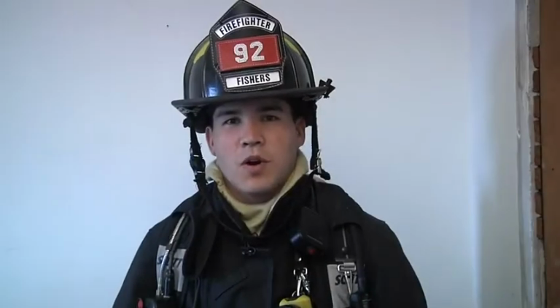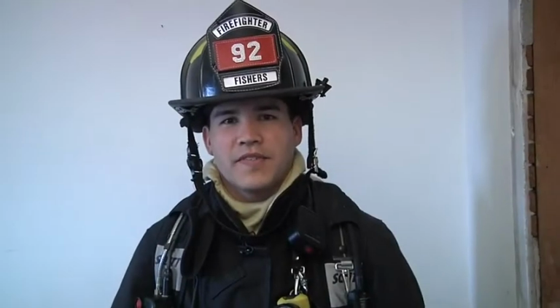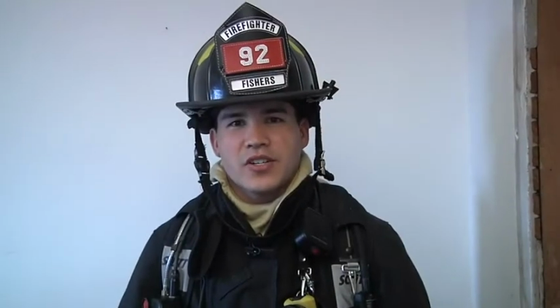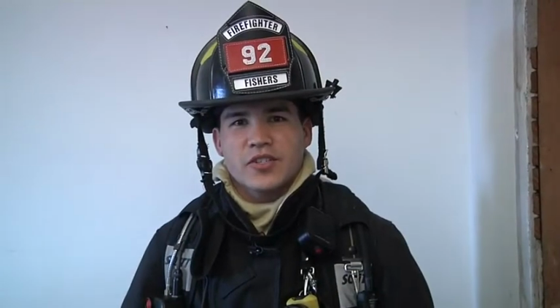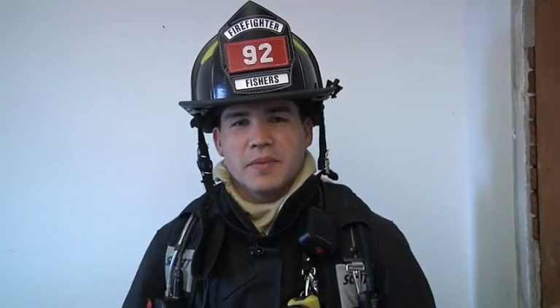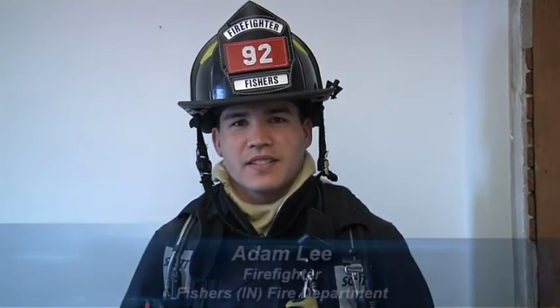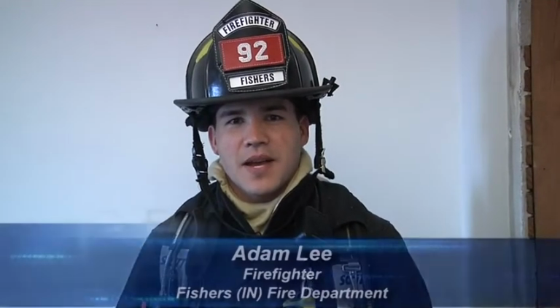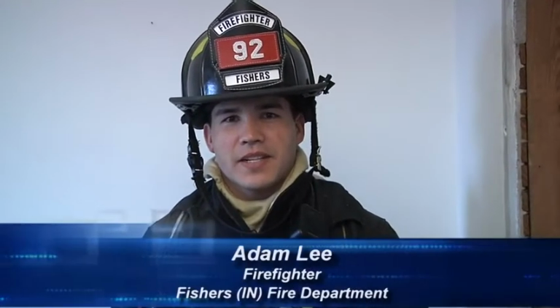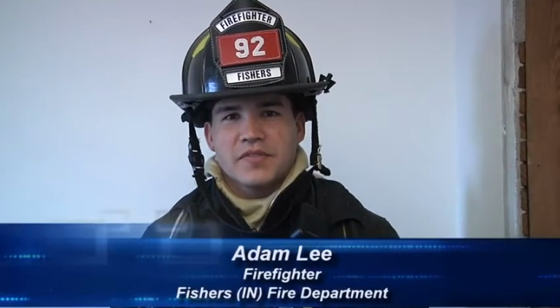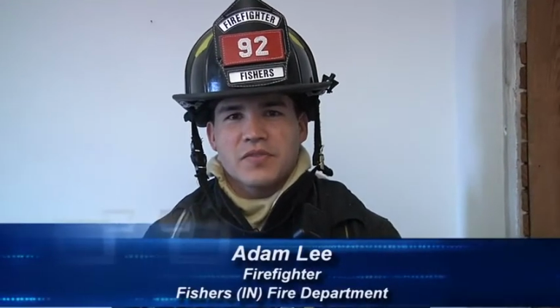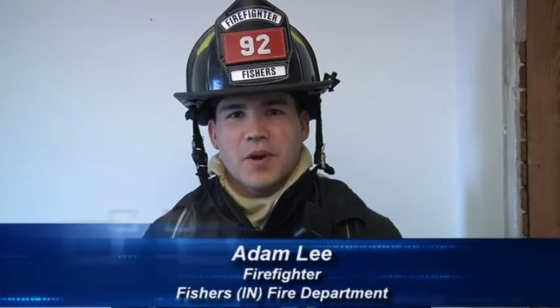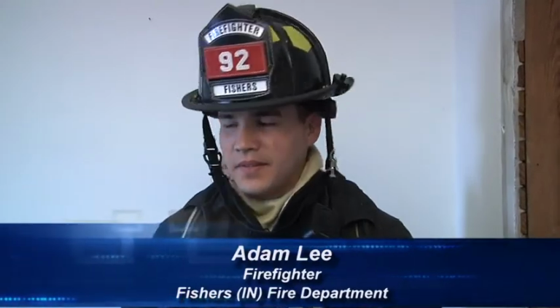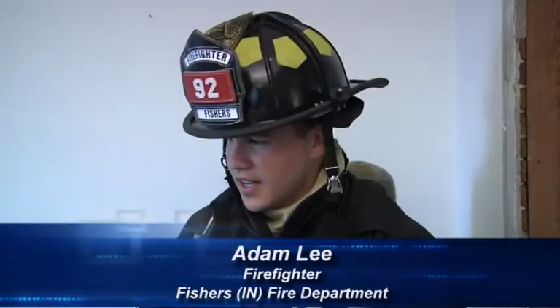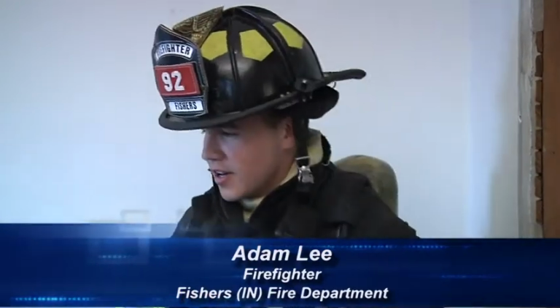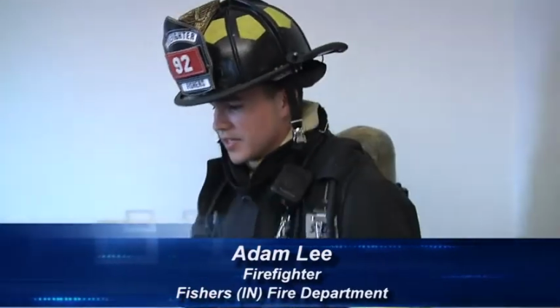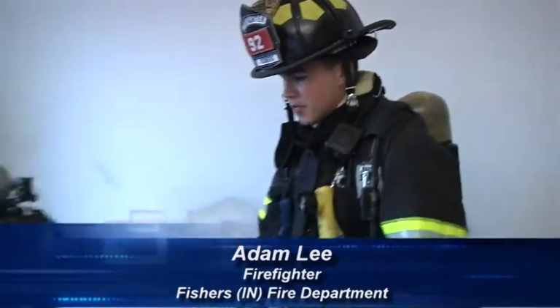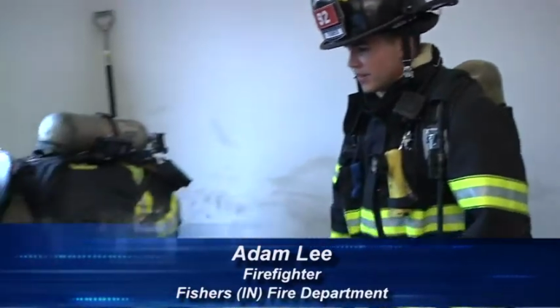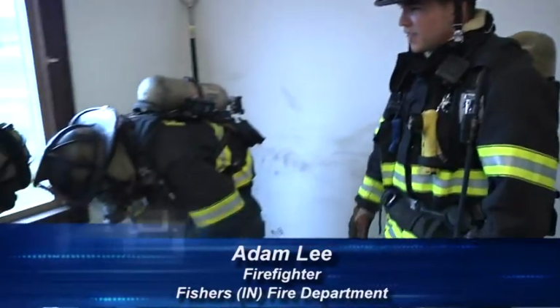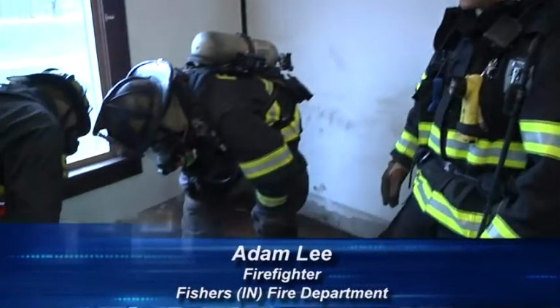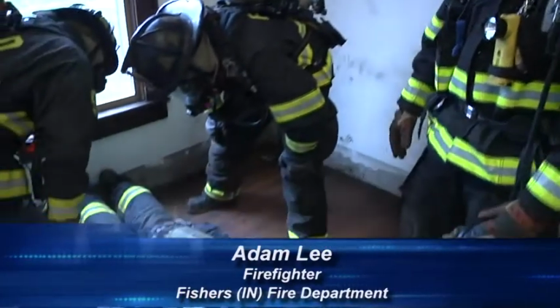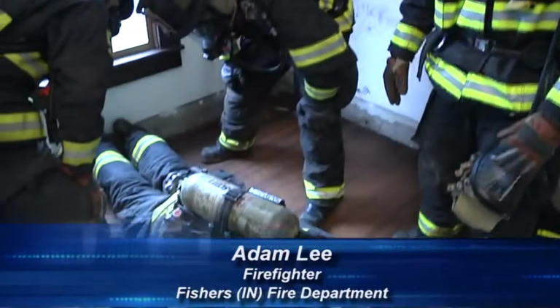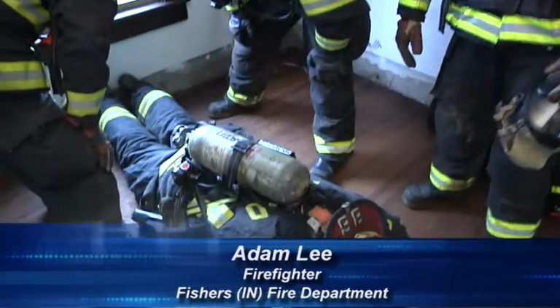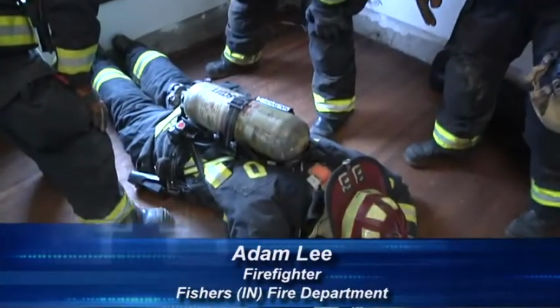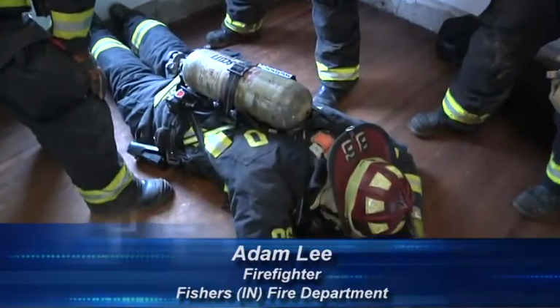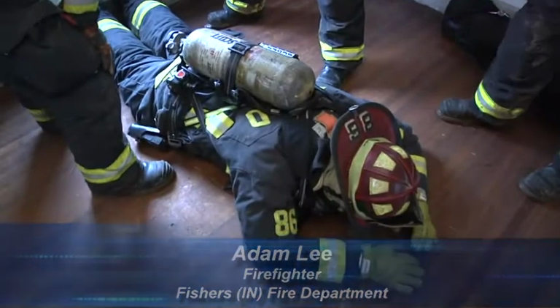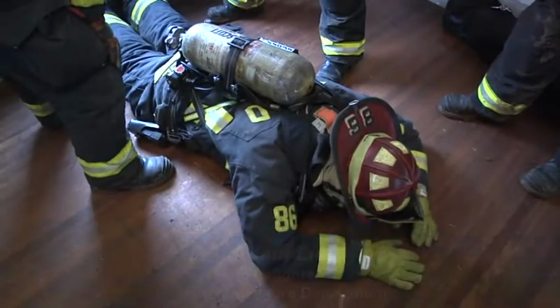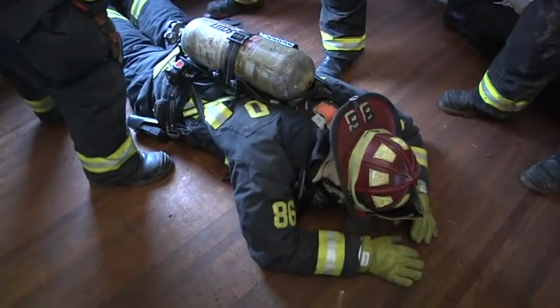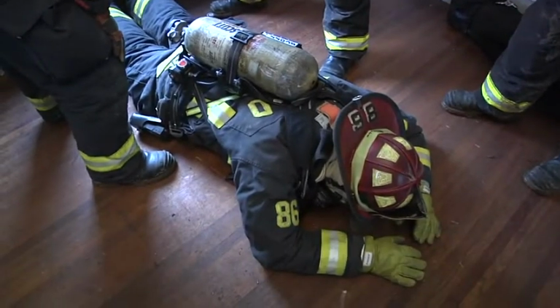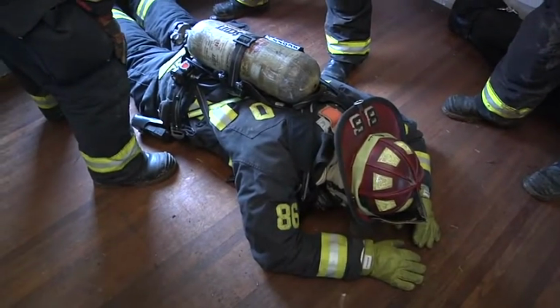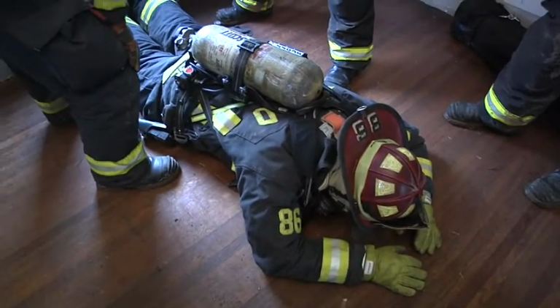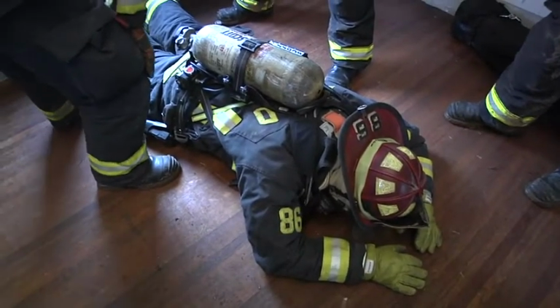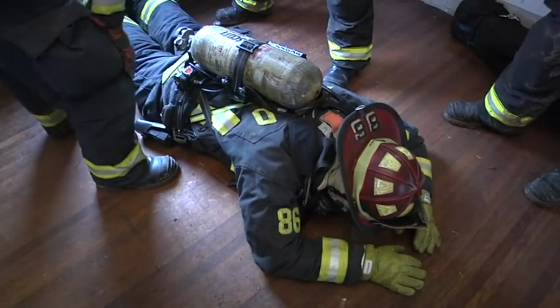Welcome to Fire Engineering's Training Minutes. I'm Adam Lee with the Fishers Fire Department. In this scenario, we're going to talk about removing a firefighter from a first-story window. This example is going to be called Face Down, Feet First.